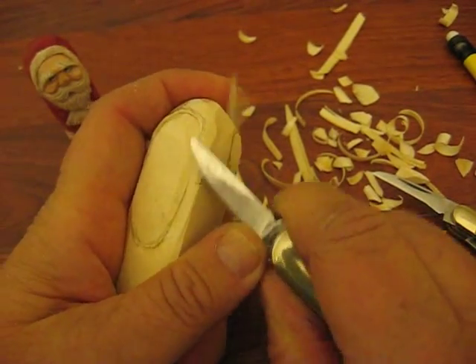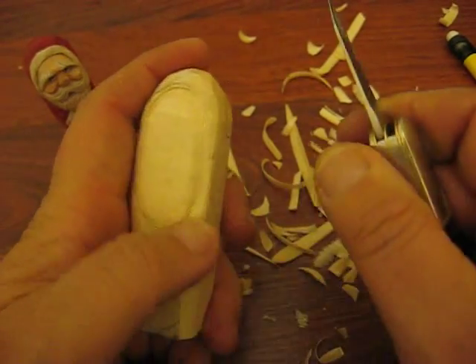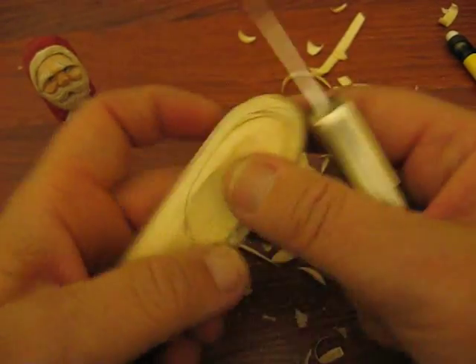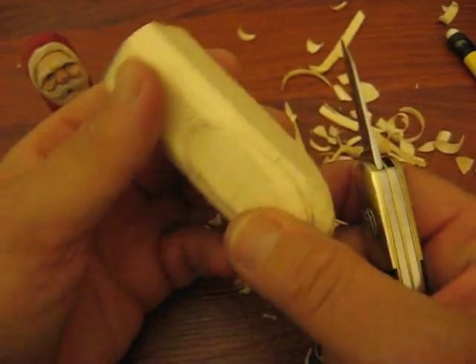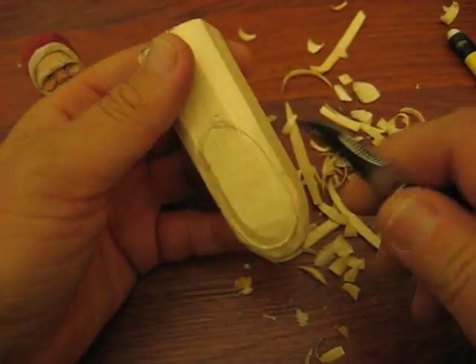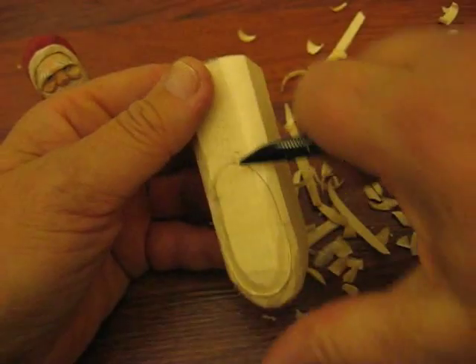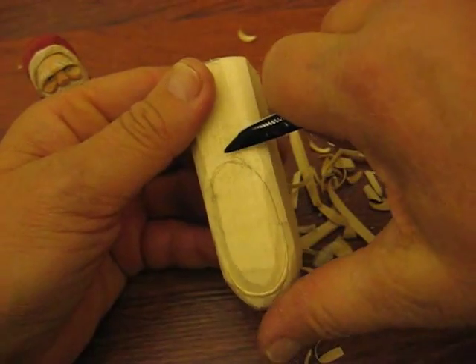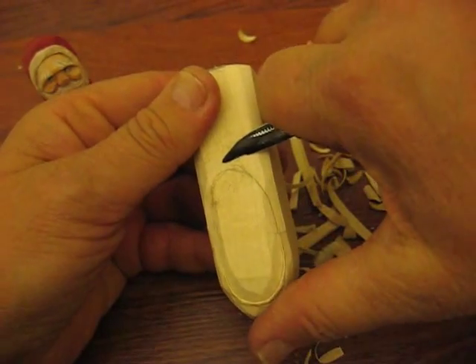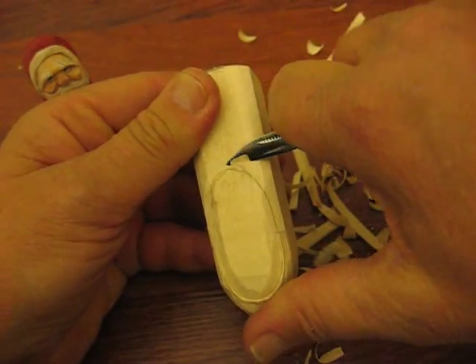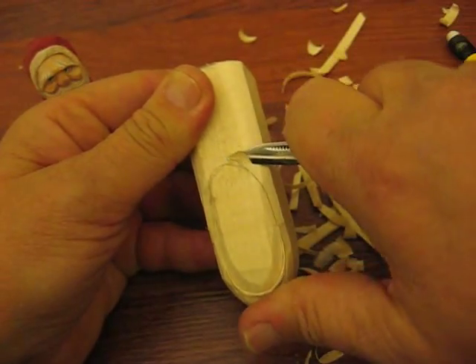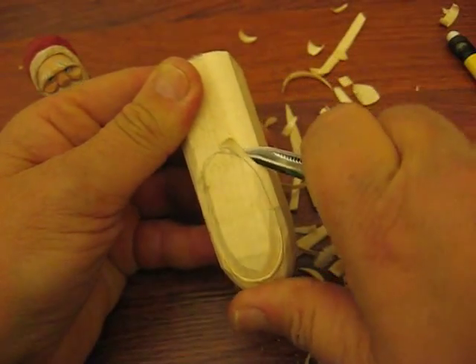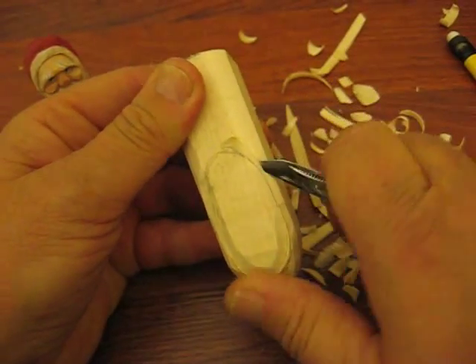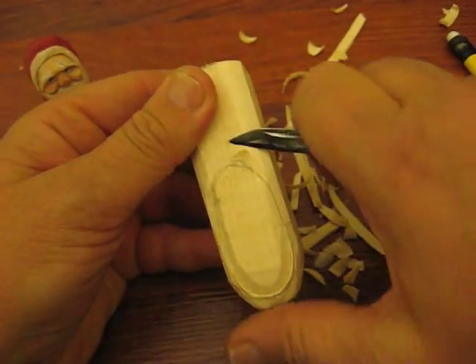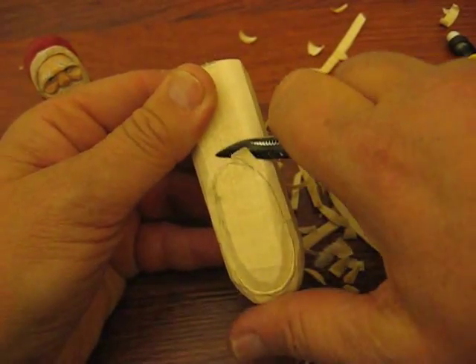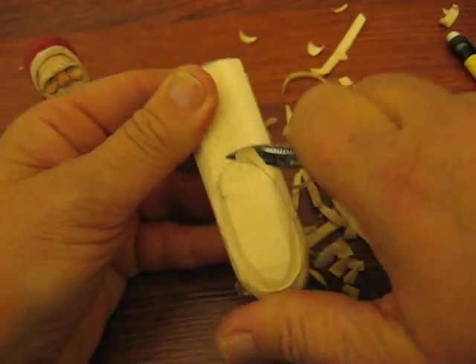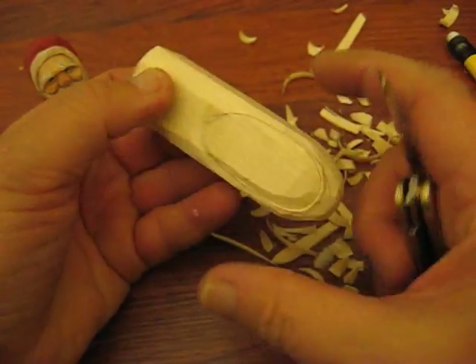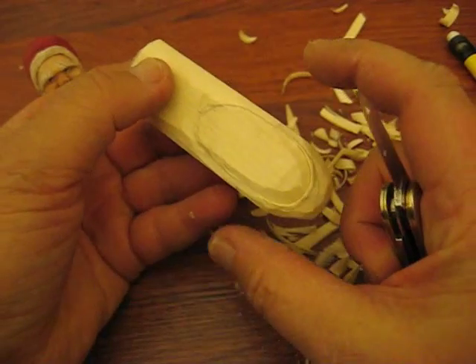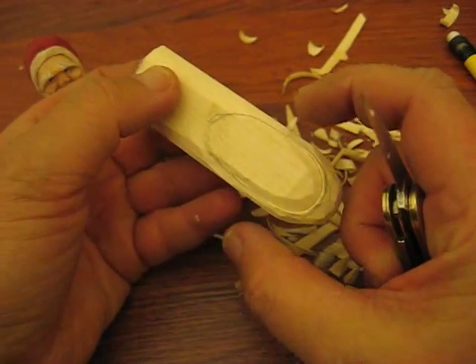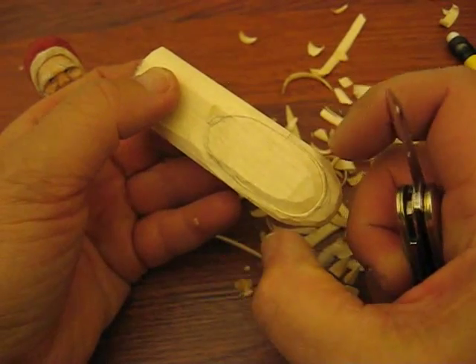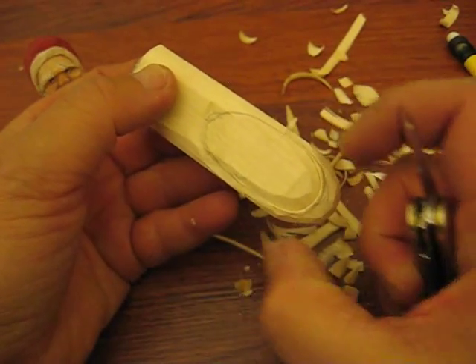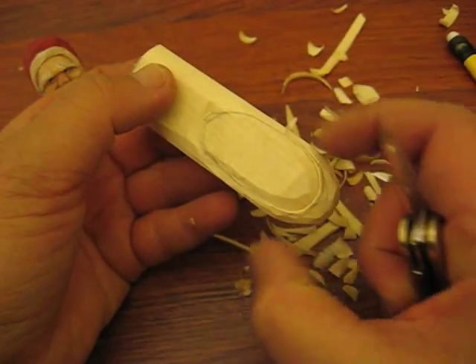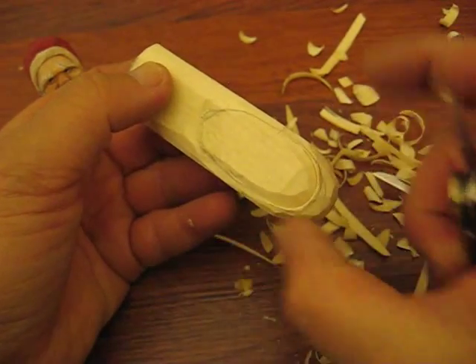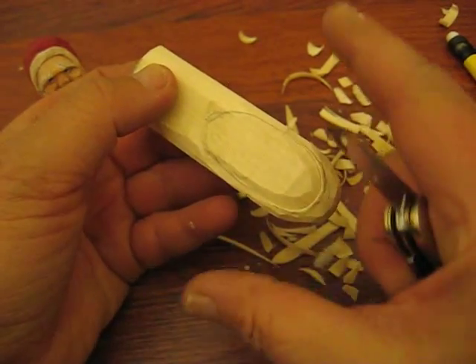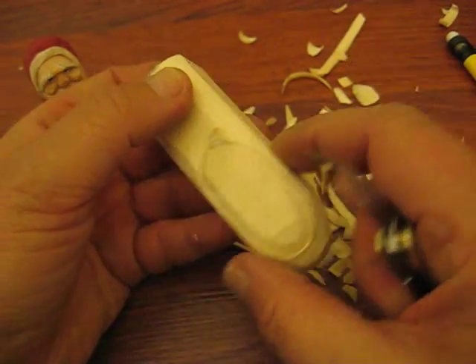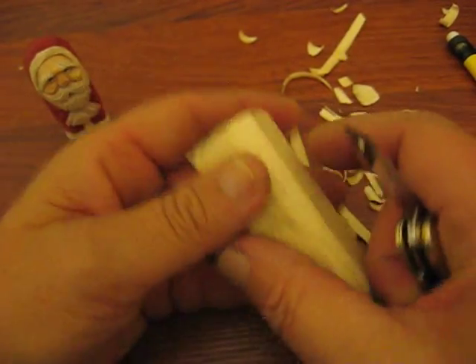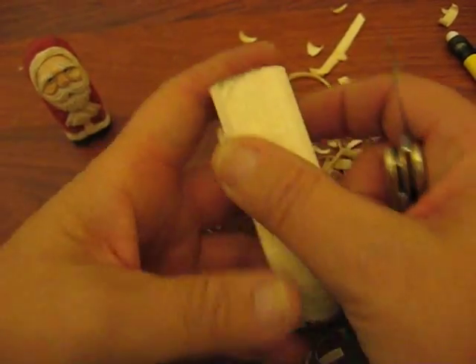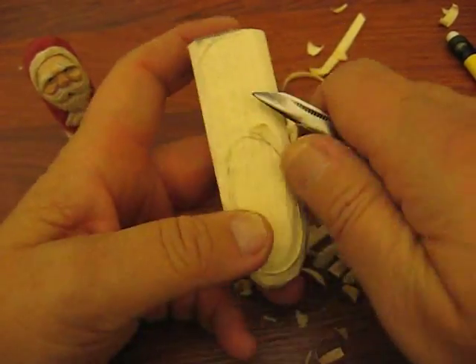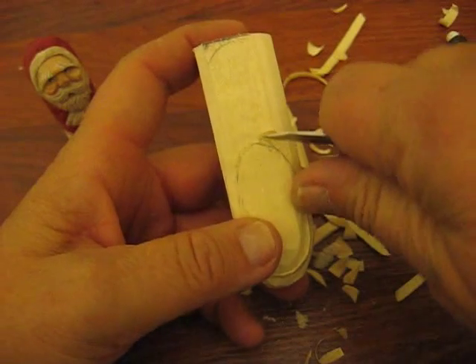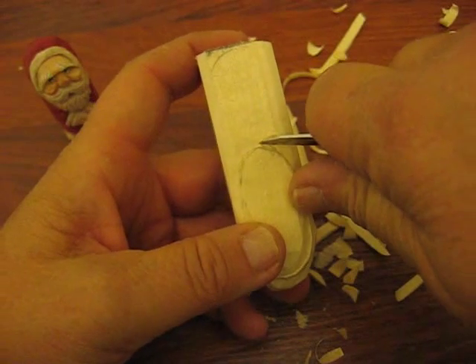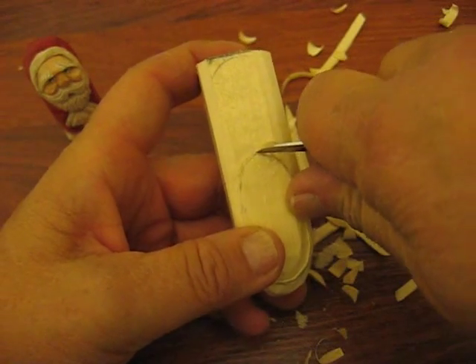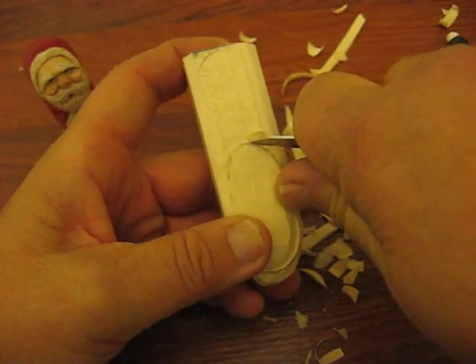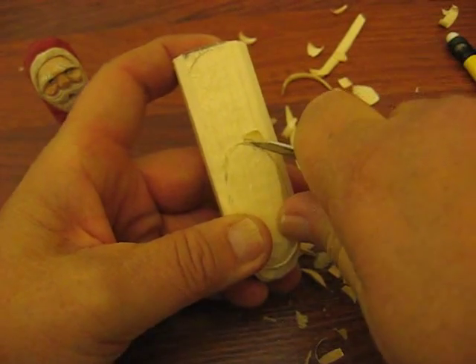Now, there are a lot of people that carve from the front. If you want, you can make this thing wider and have the hat come out further. But we're doing more of an in-the-round carving than a relief carving.